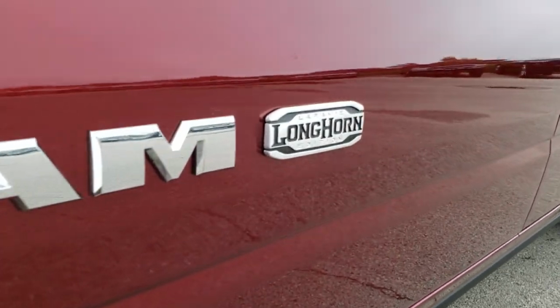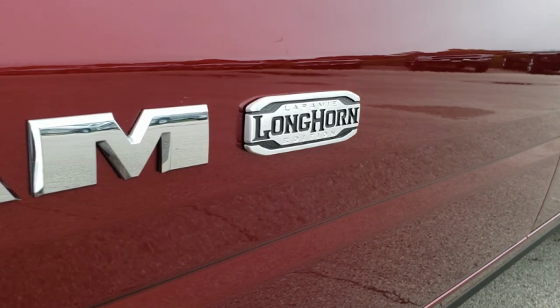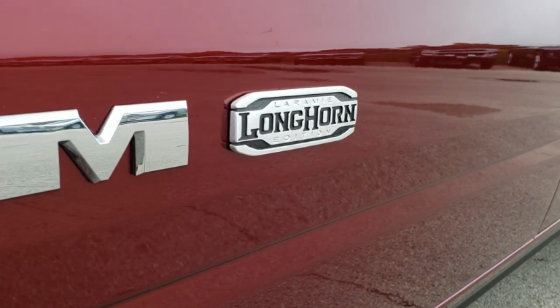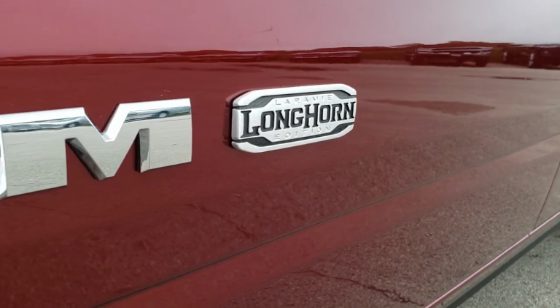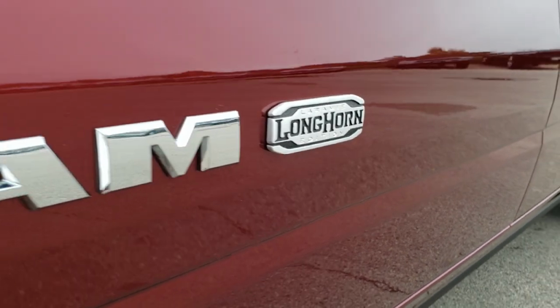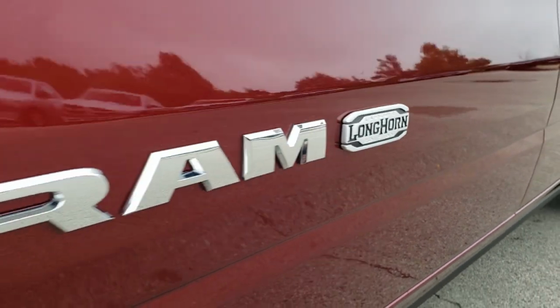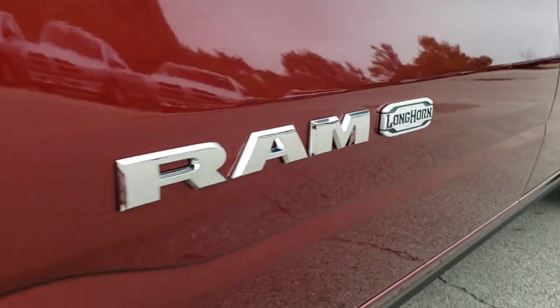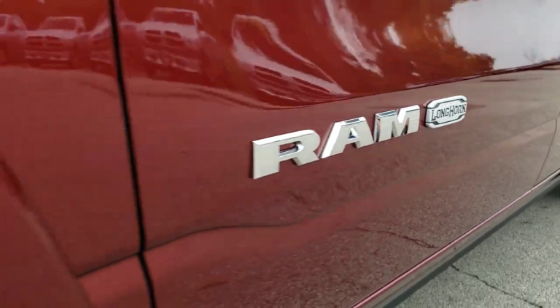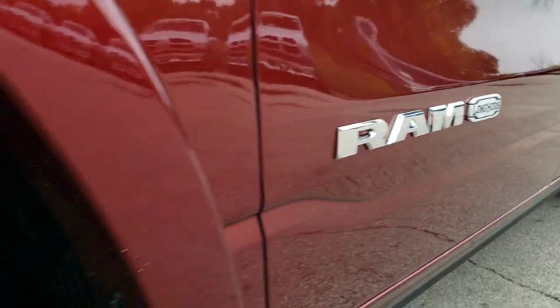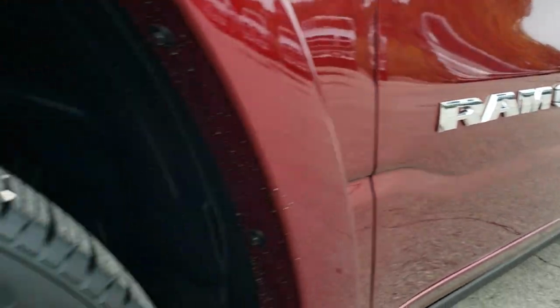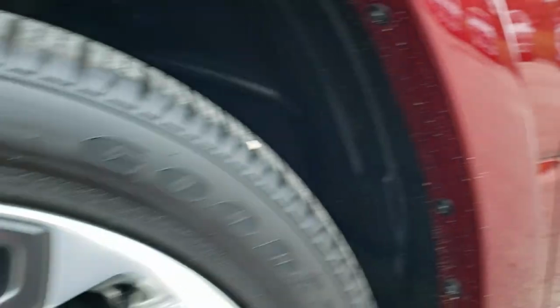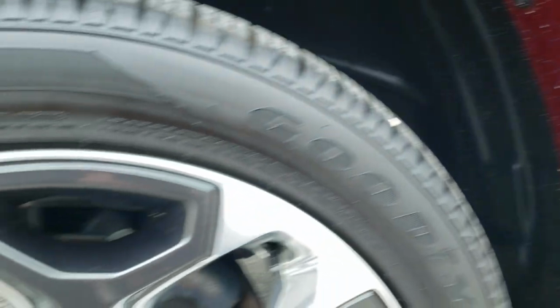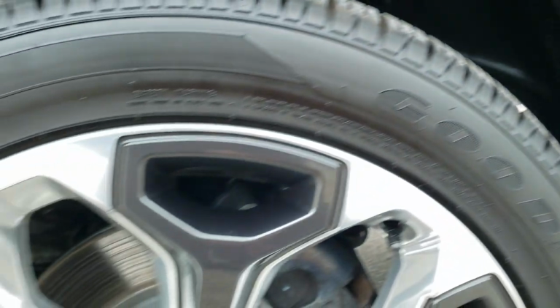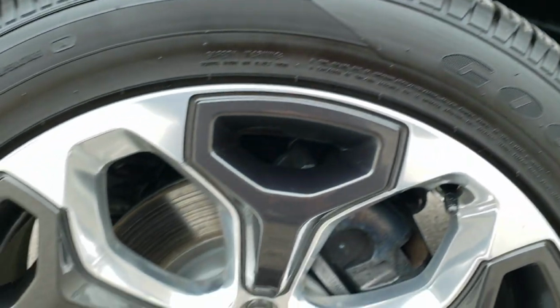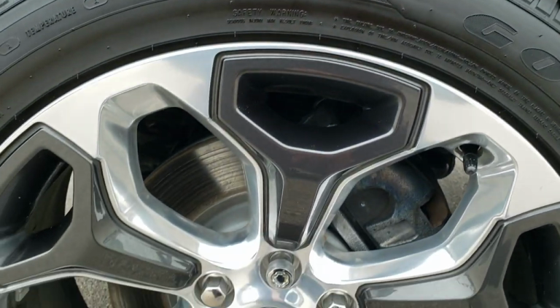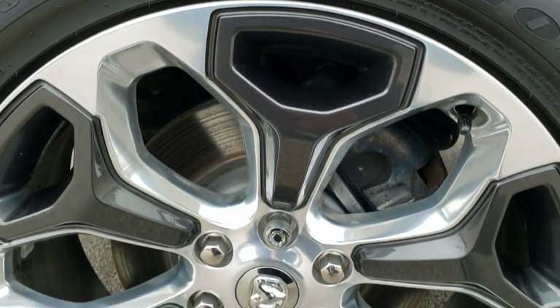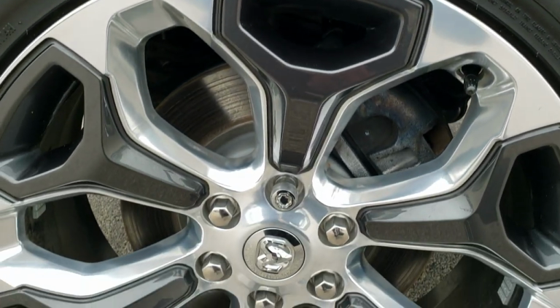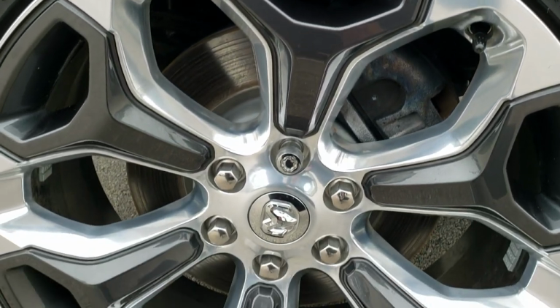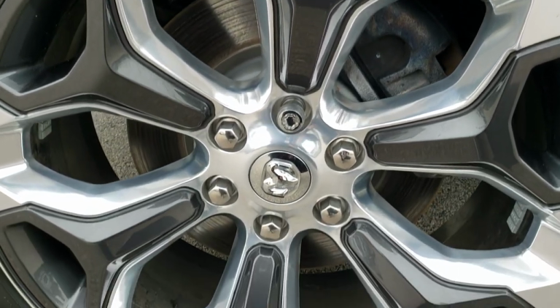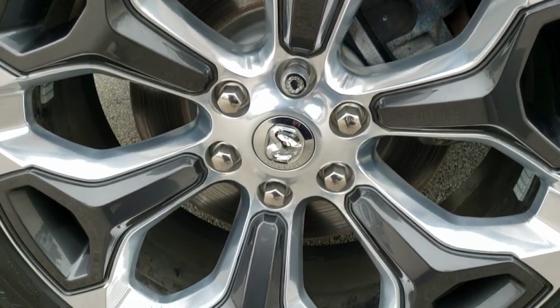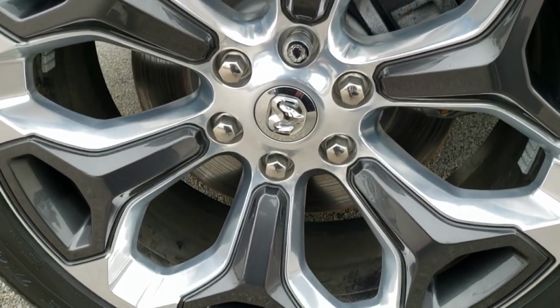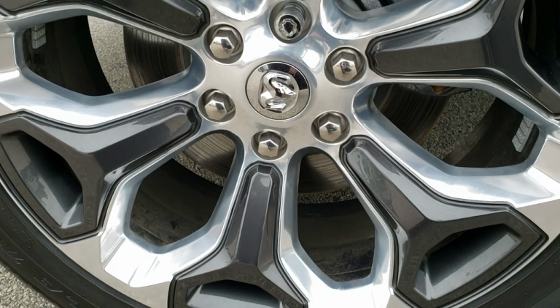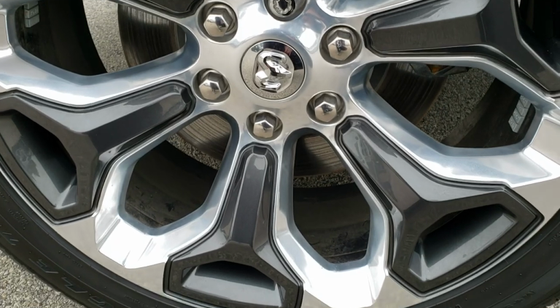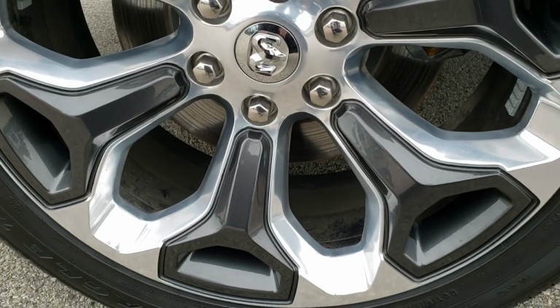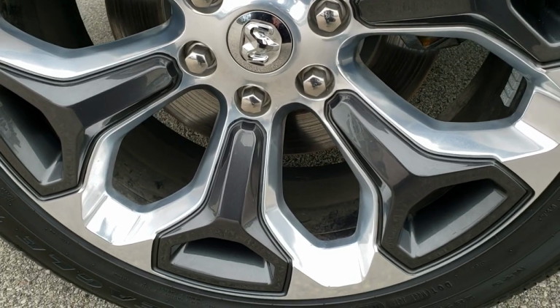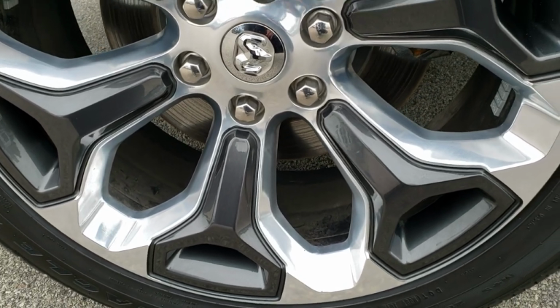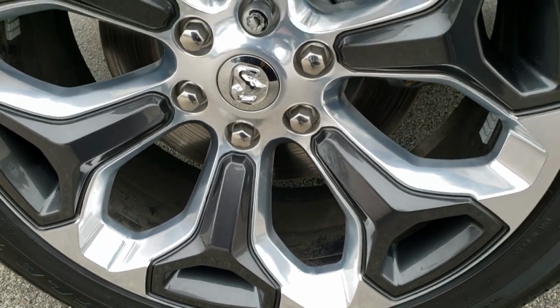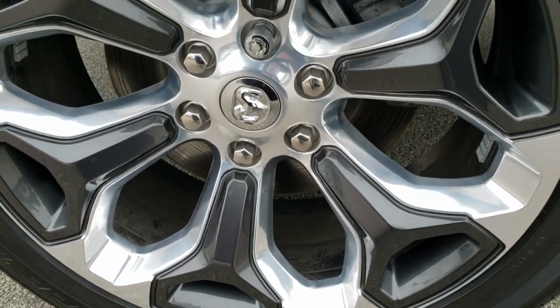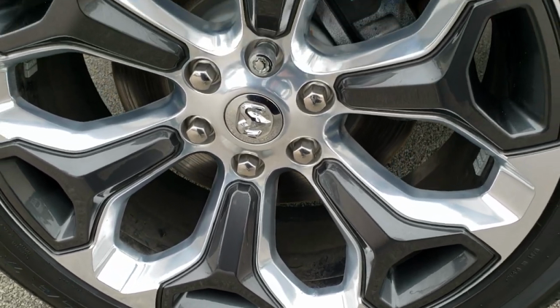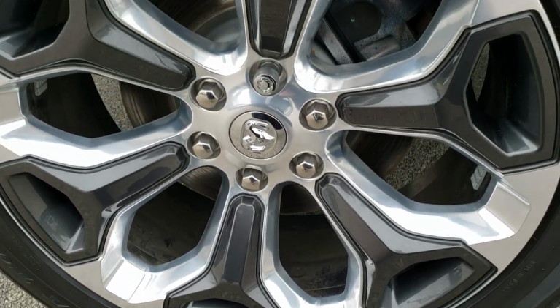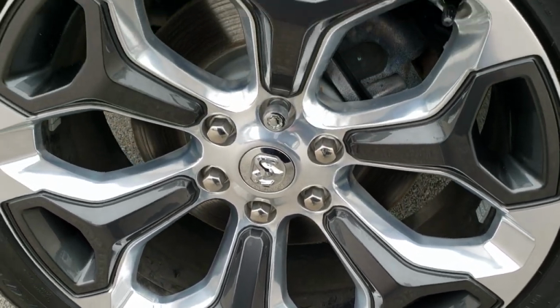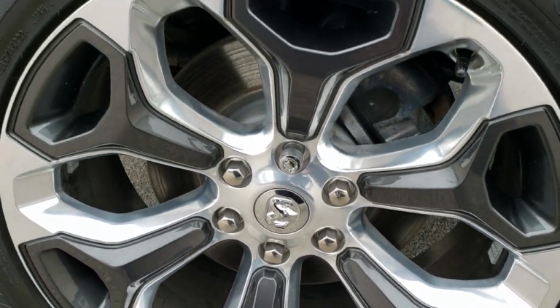It is still the Laramie Longhorn package. I know they changed the Limiteds to just the Limited package instead of Laramie Limited.